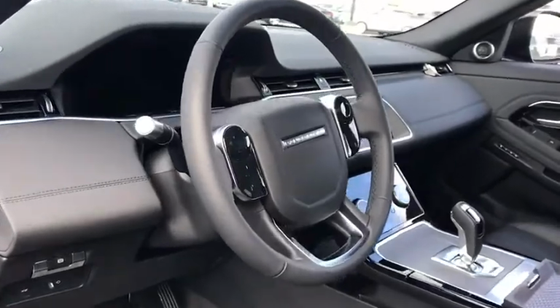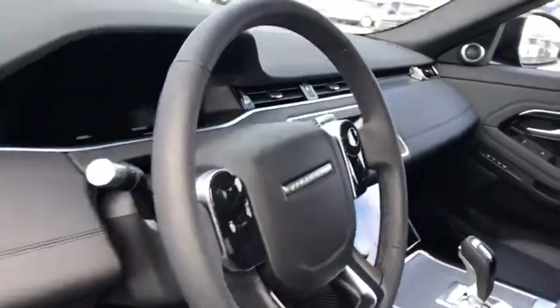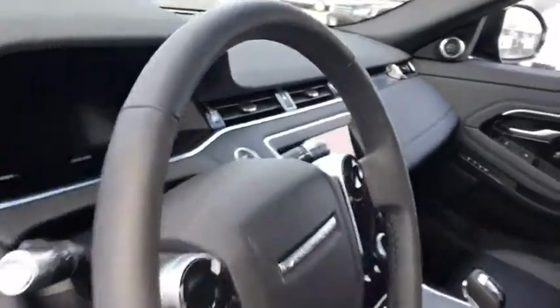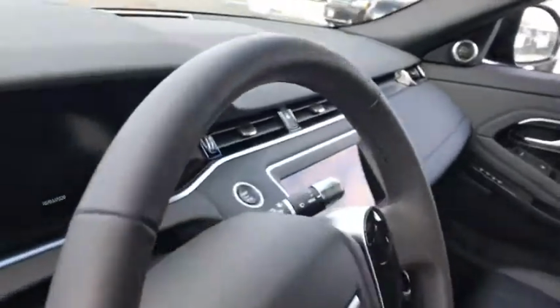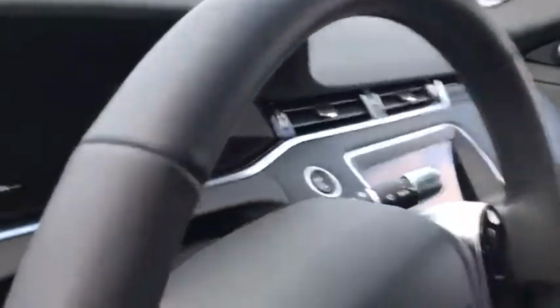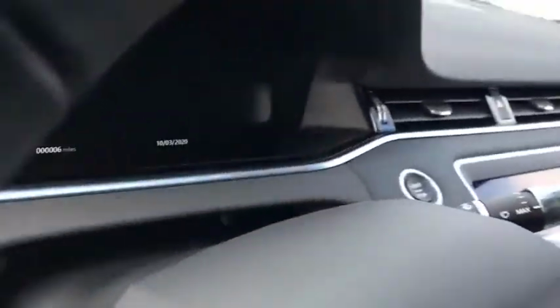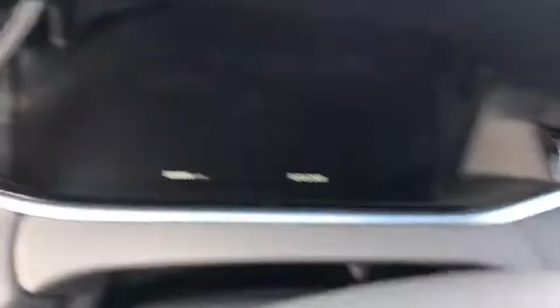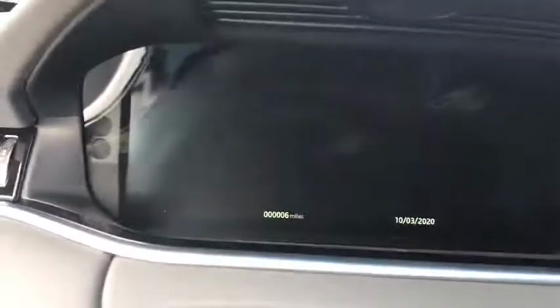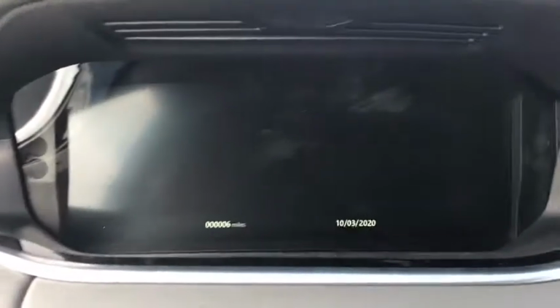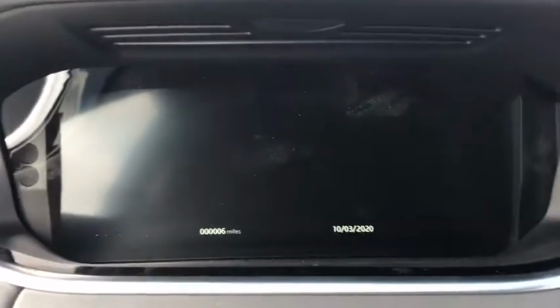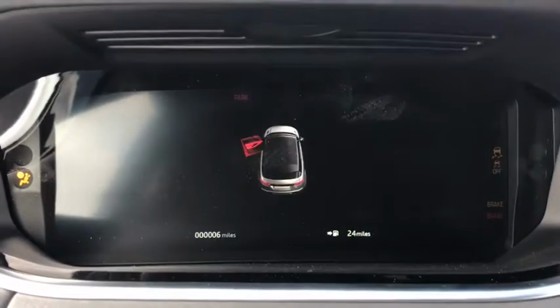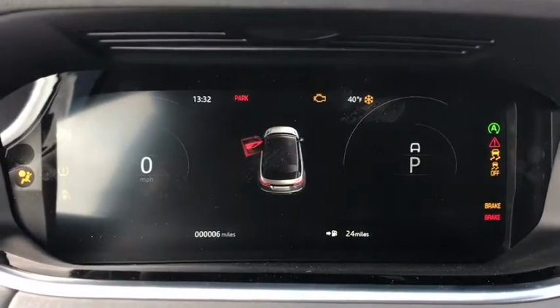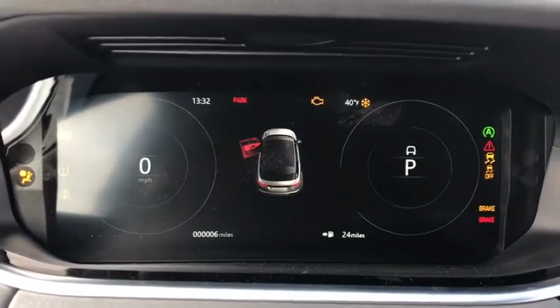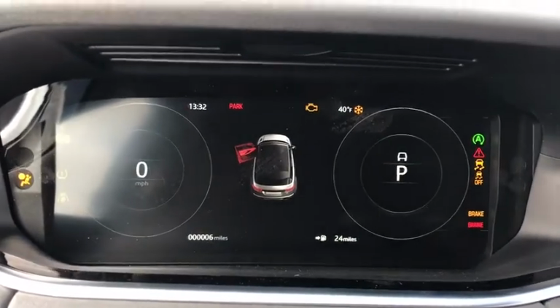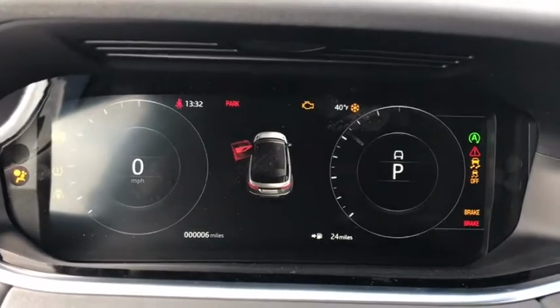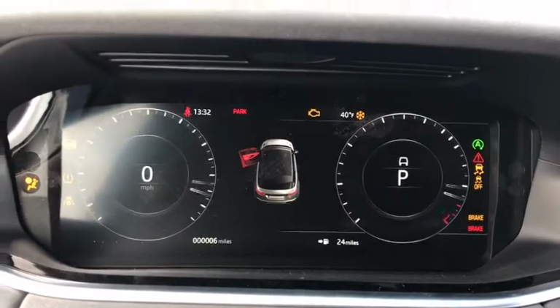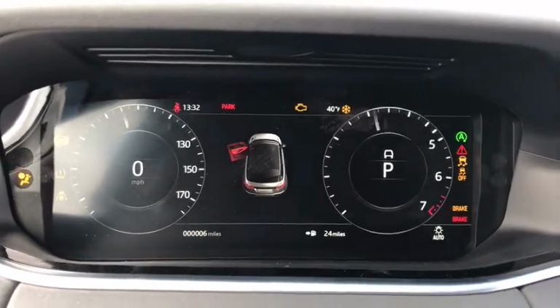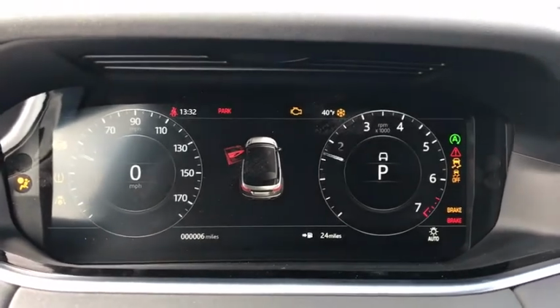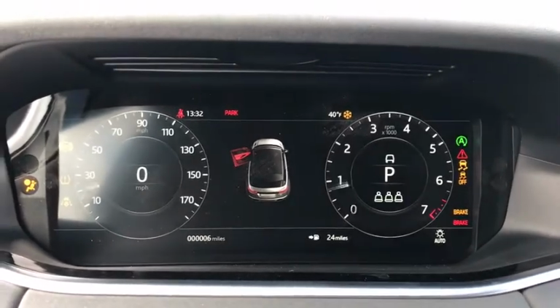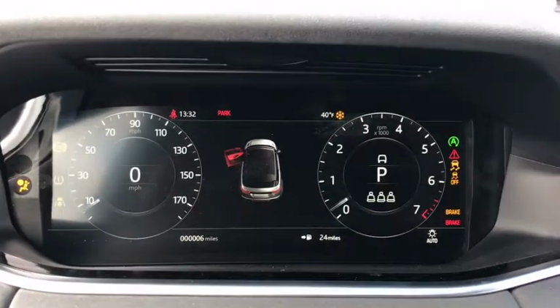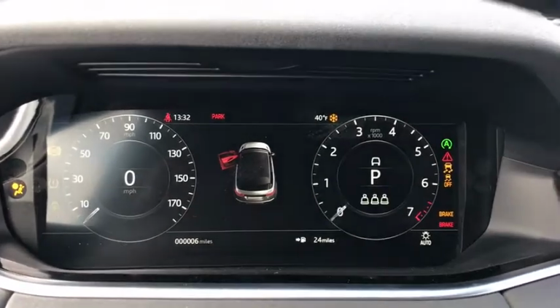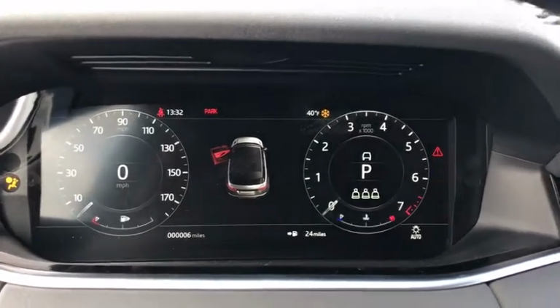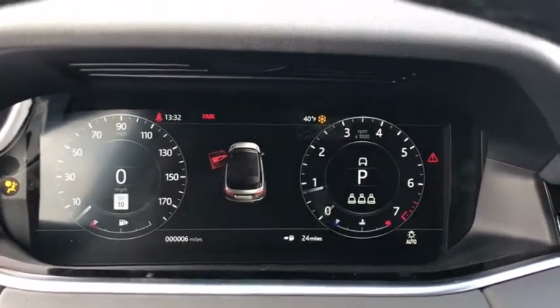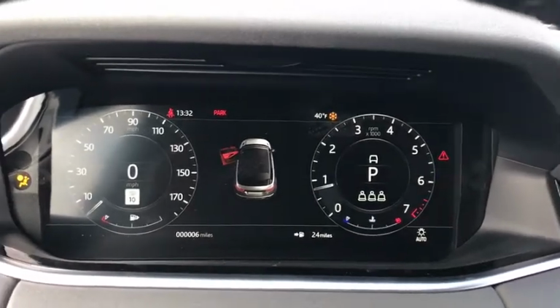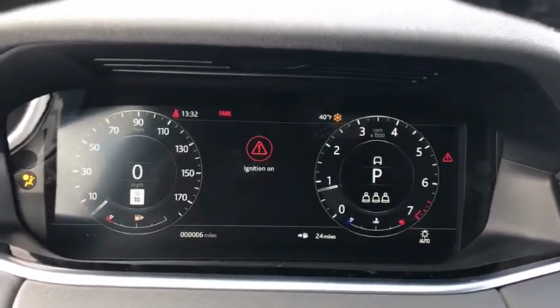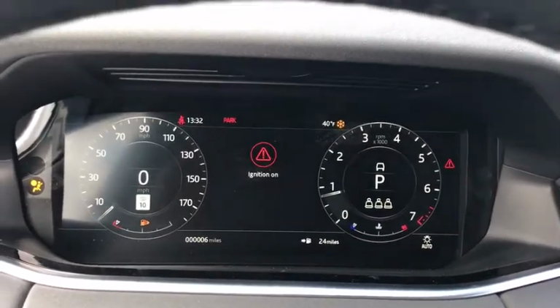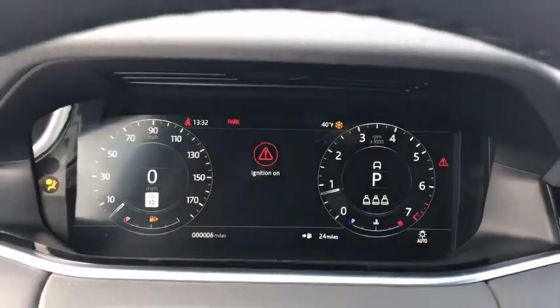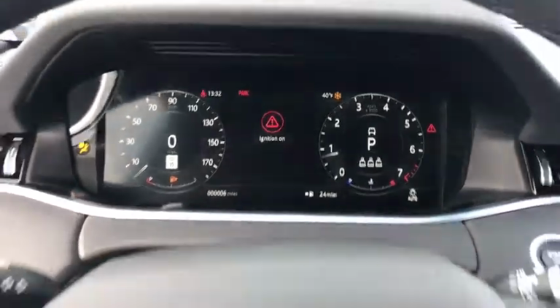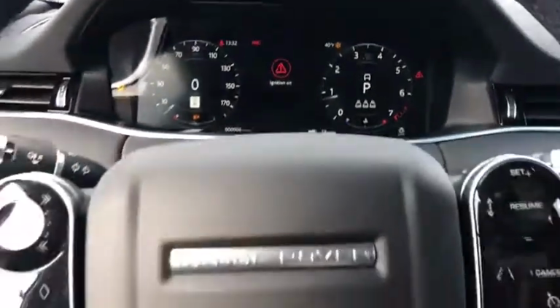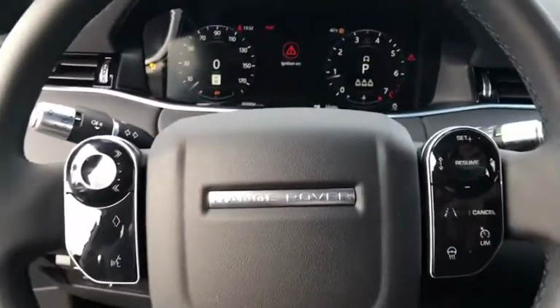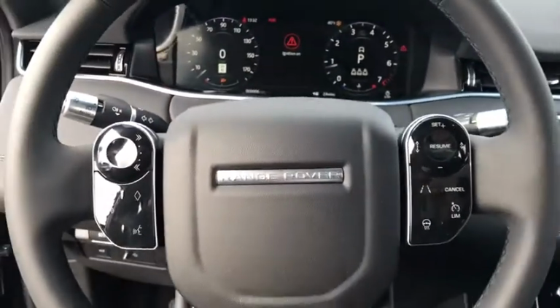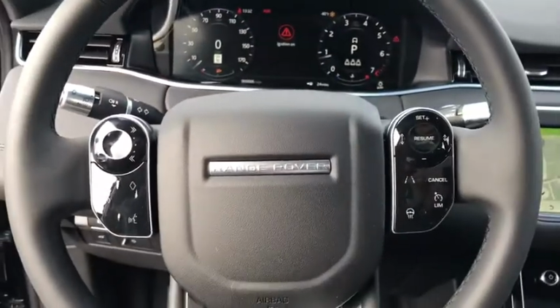Heated steering wheel, electronic stability control, rear window defroster, security system, remote keyless entry, panic alarm, overhead console, tachometer, brake assist, power driver's seat.